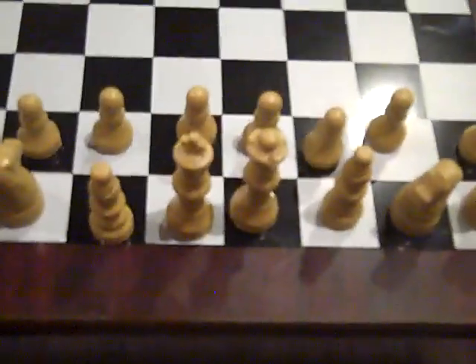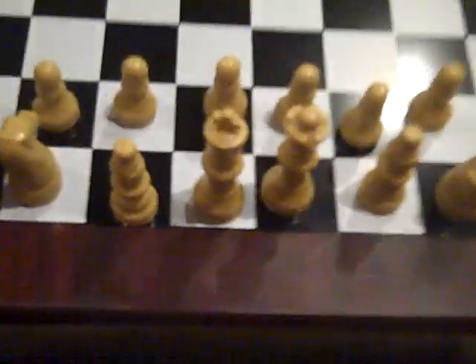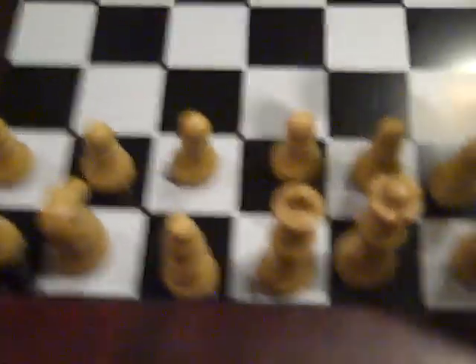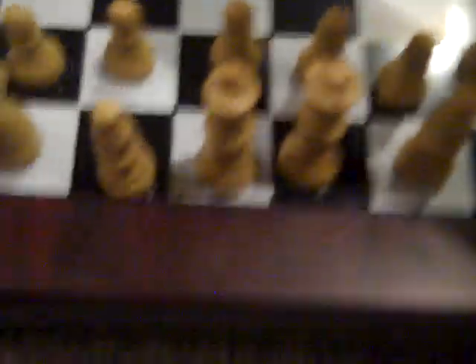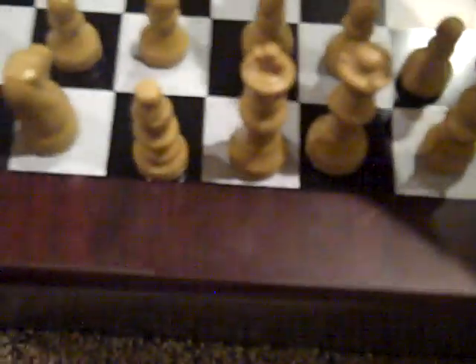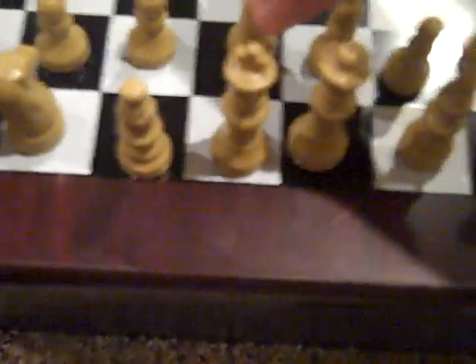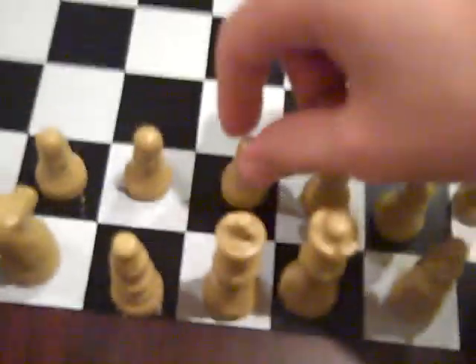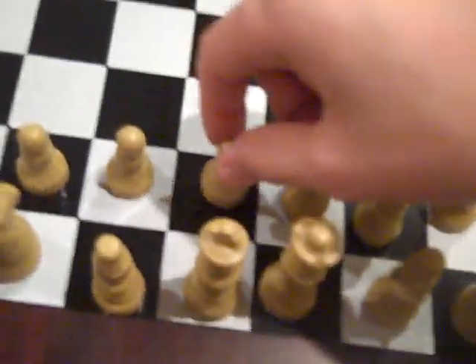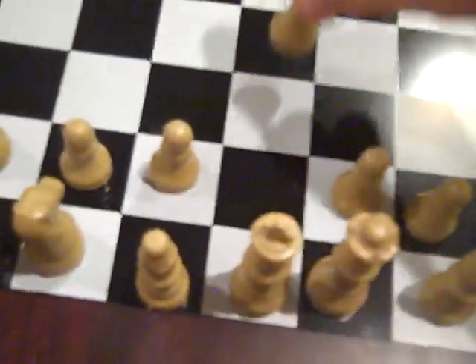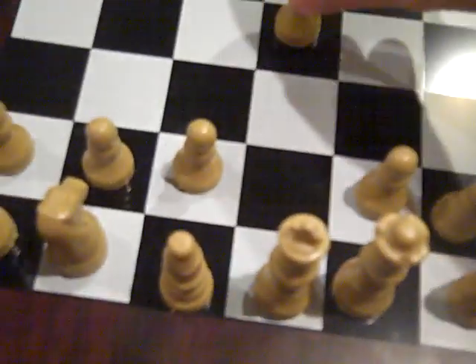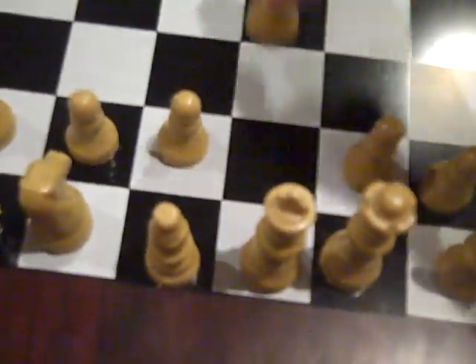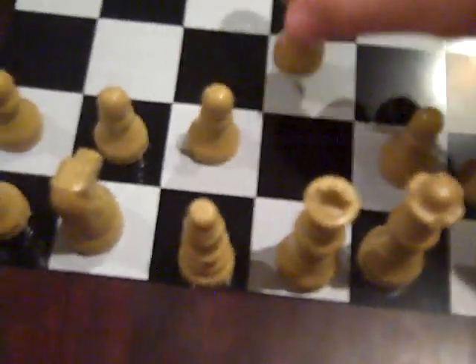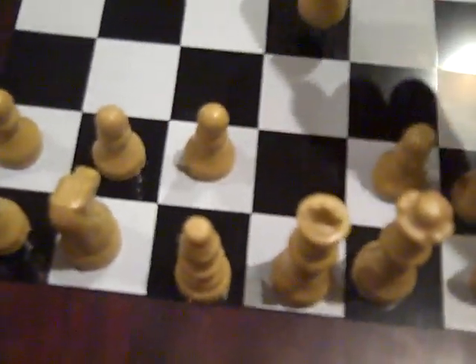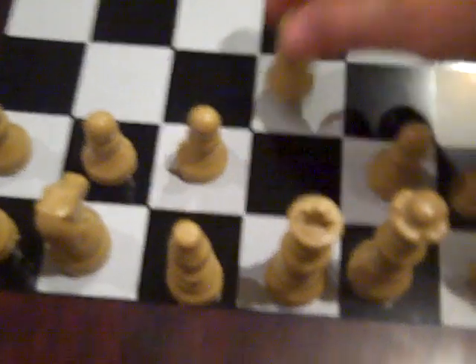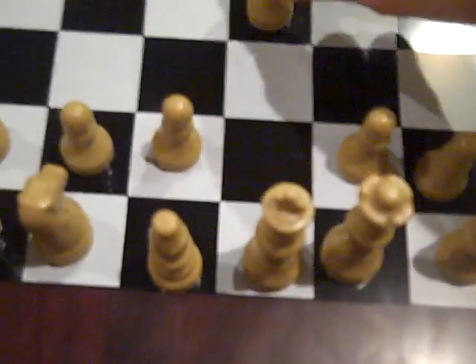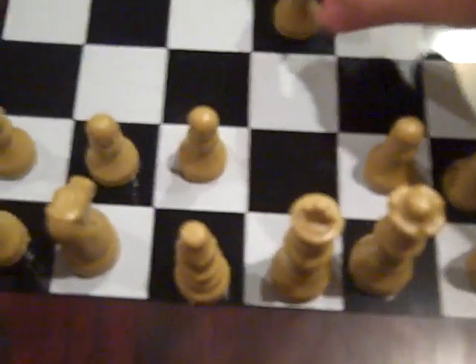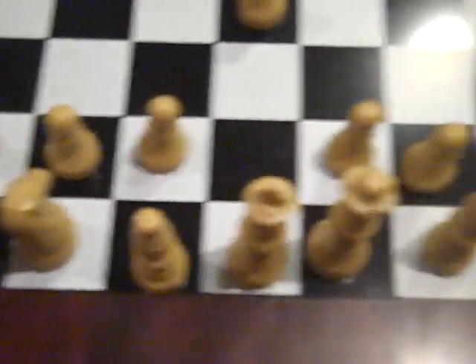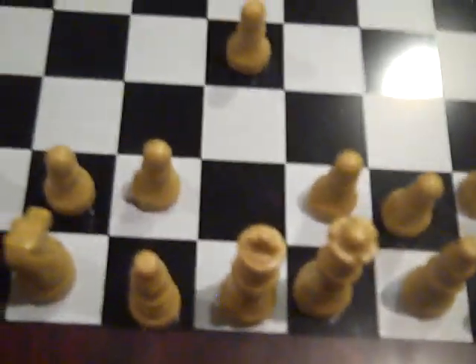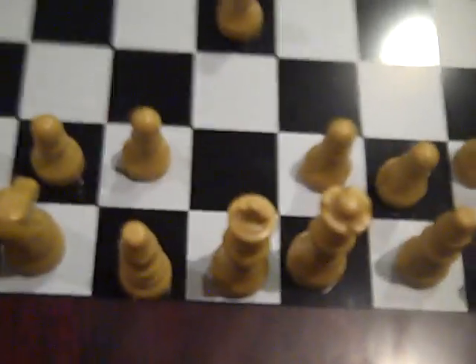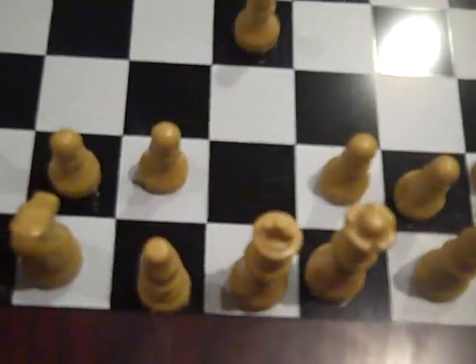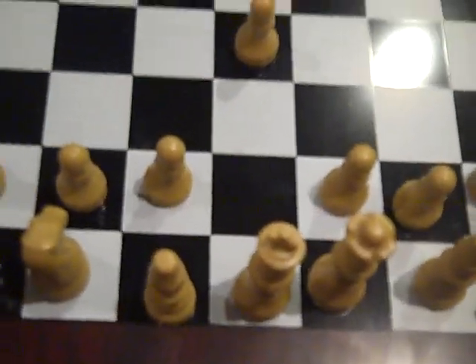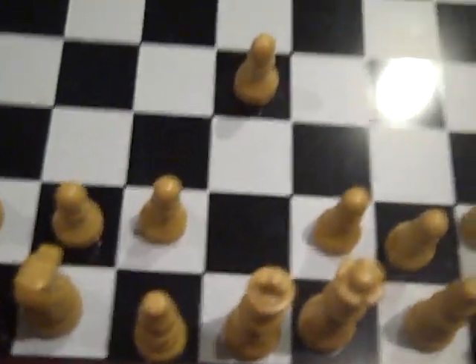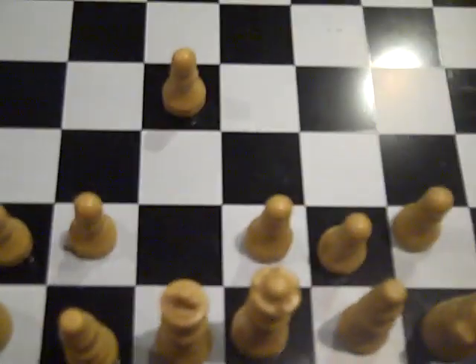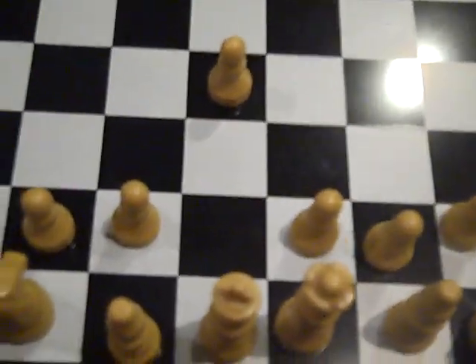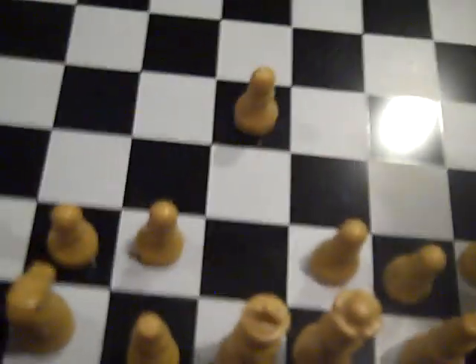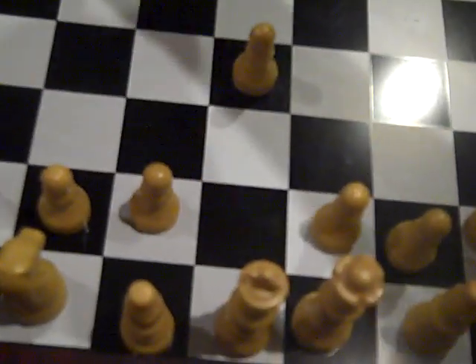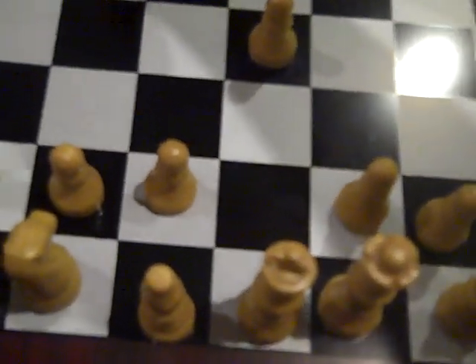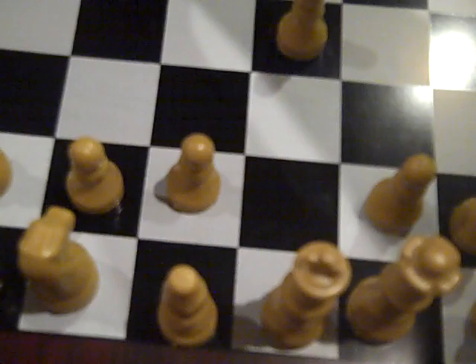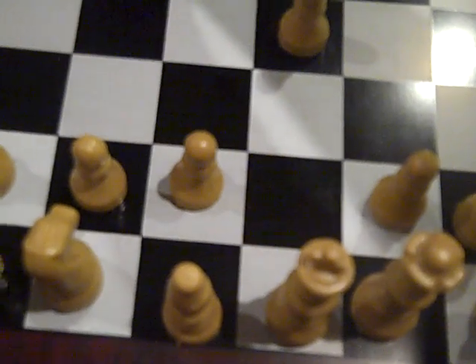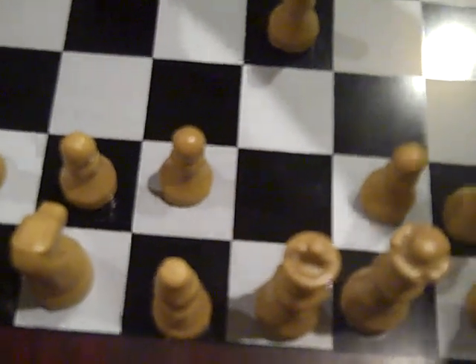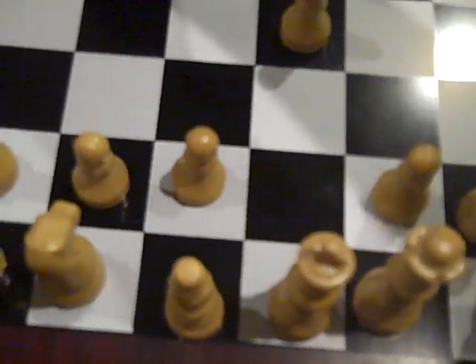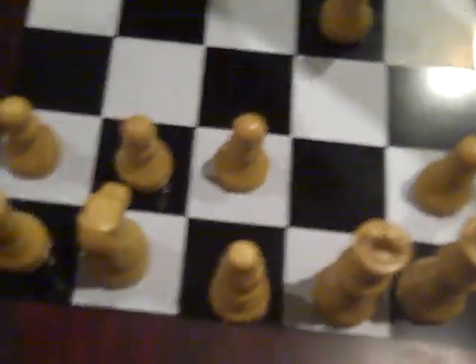So on white's first move, move this piece here. It doesn't matter, you can move it here or here. Move it here. Say the opponent moves their piece here.